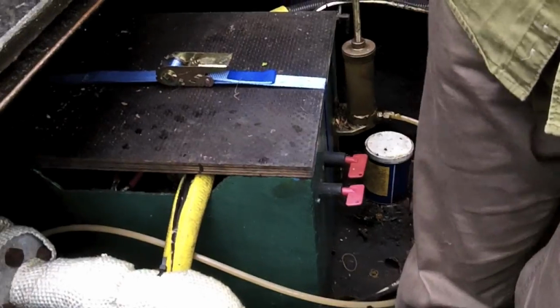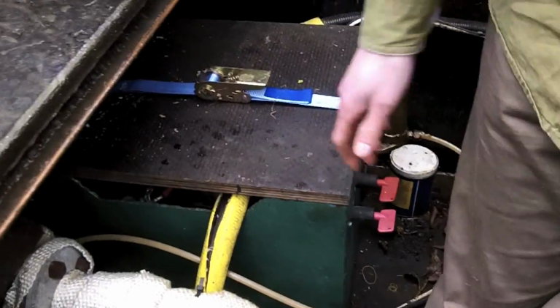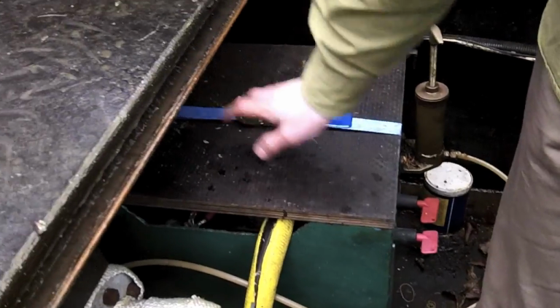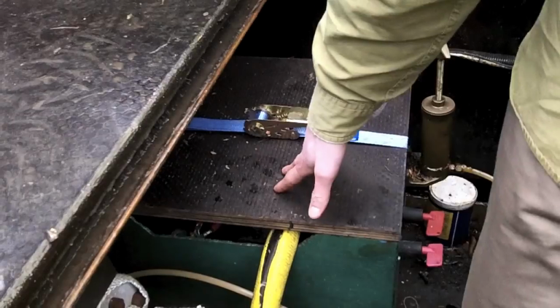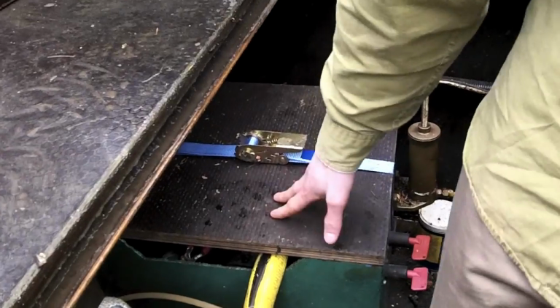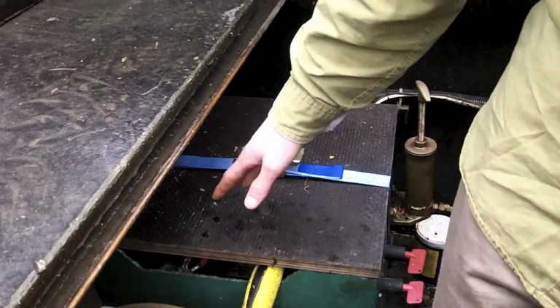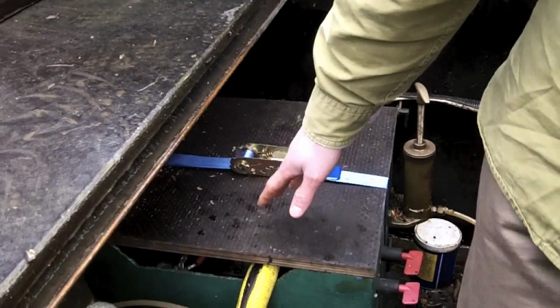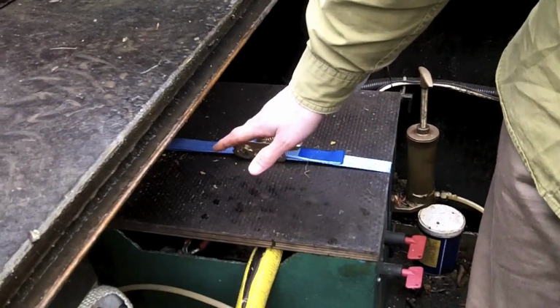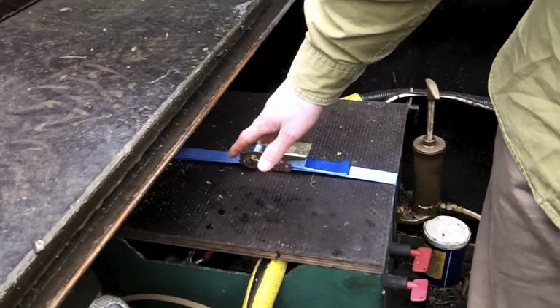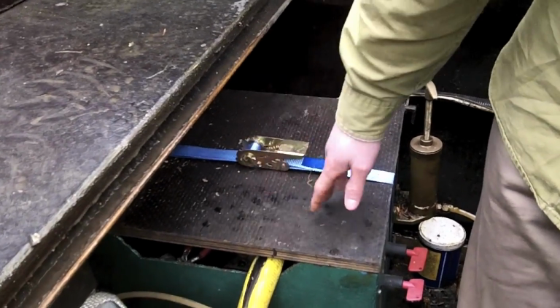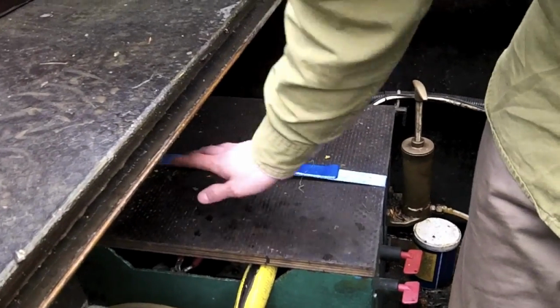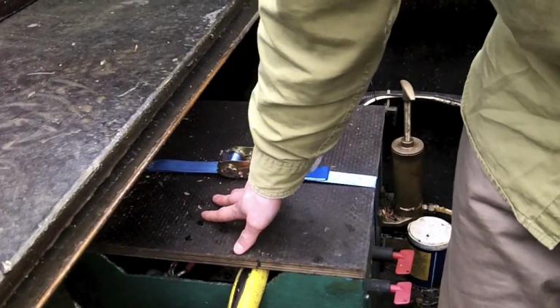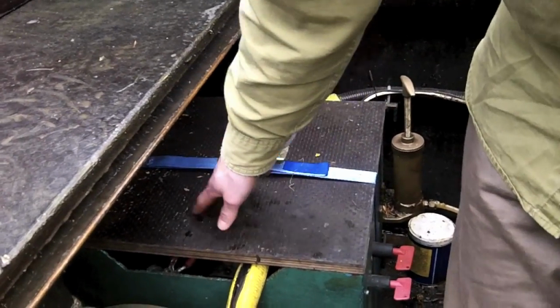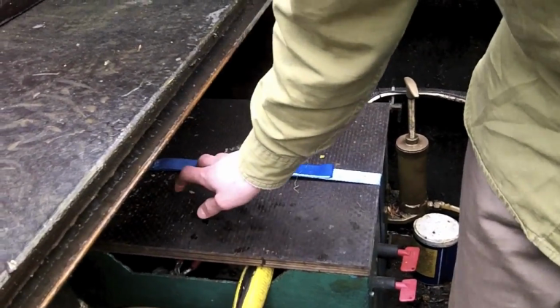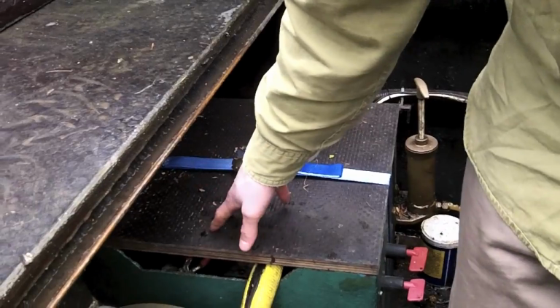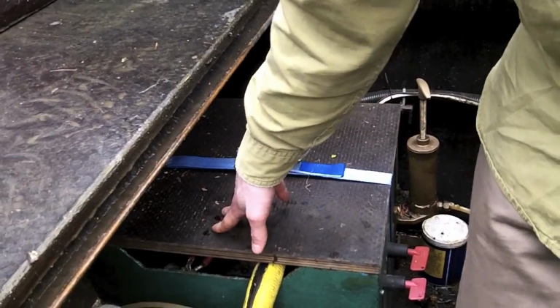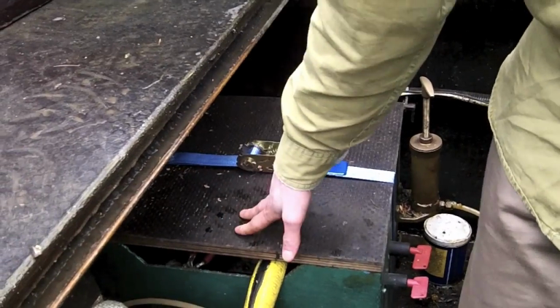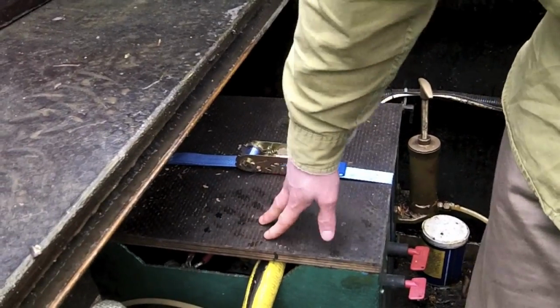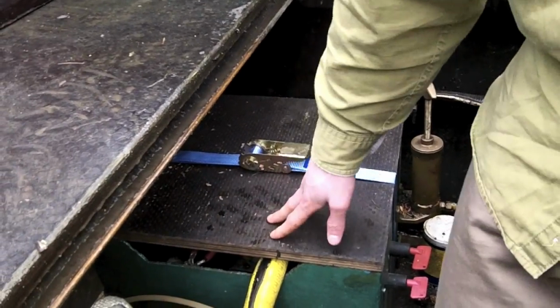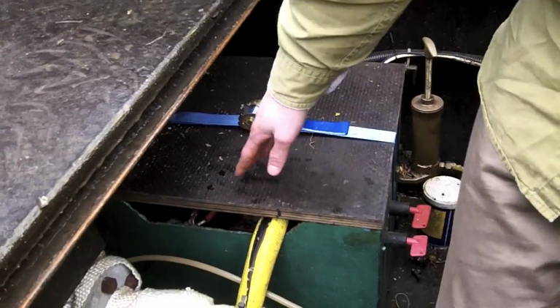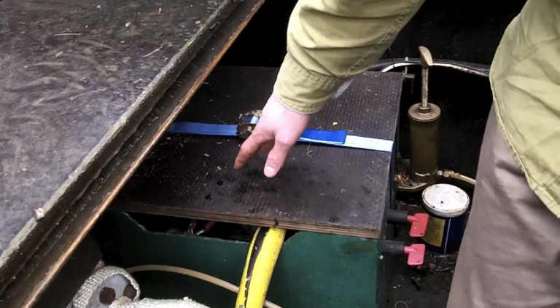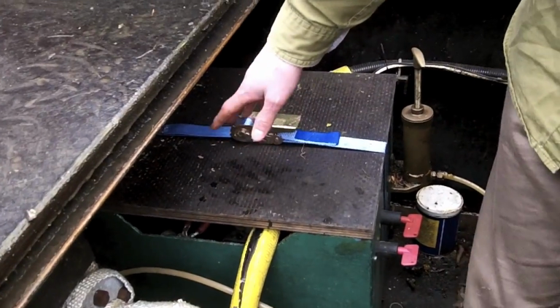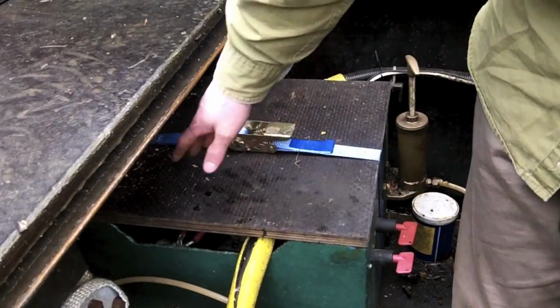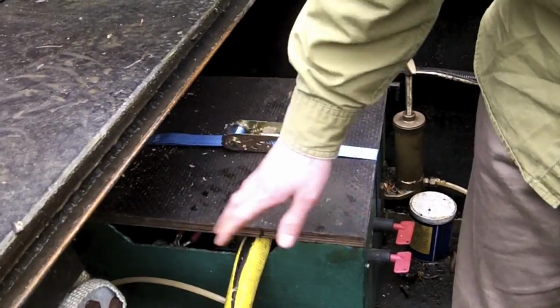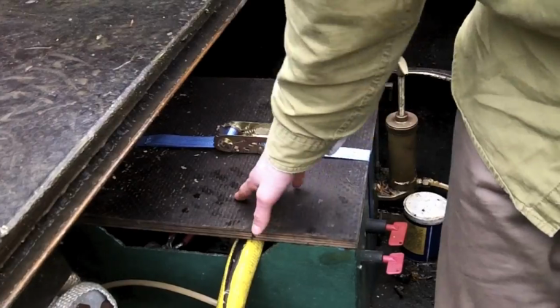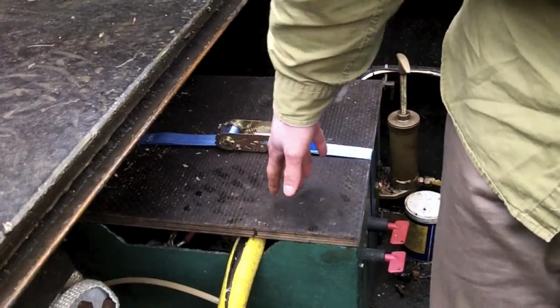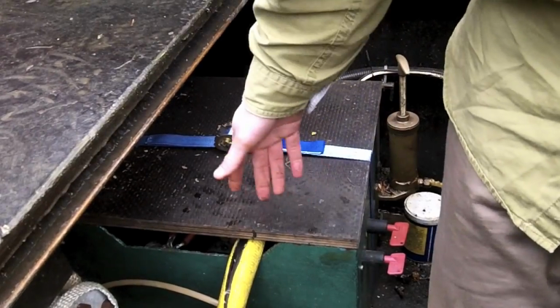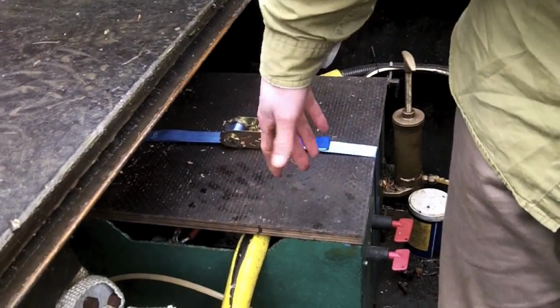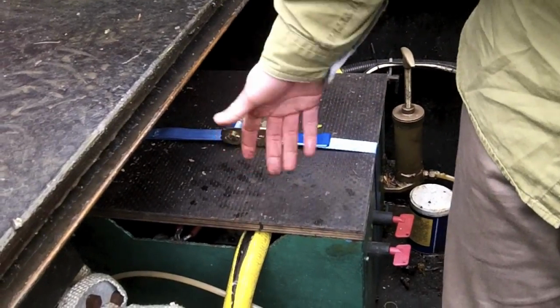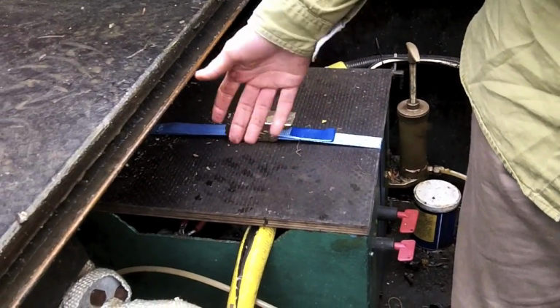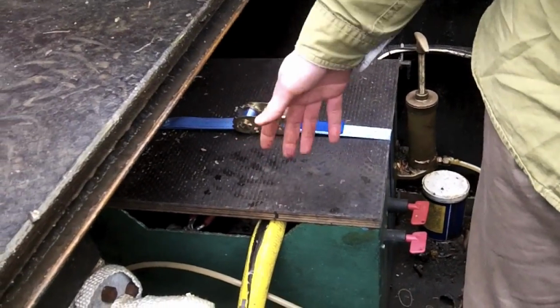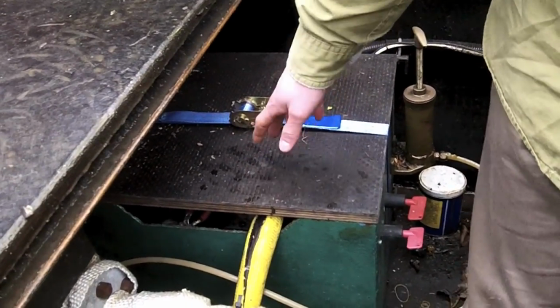Finally, last but not least — in fact most importantly, some people would say — we've got this box here that's got a few batteries in it, which through the miracle of science are charged off the engine, and those are what power the lights, water pump, fridge, and things like that onboard.